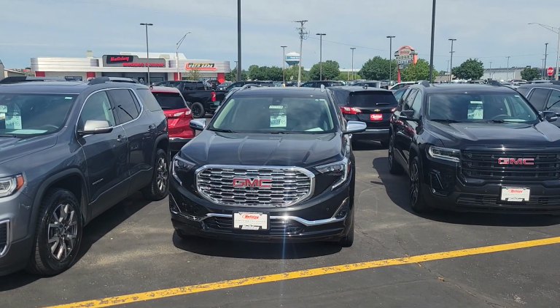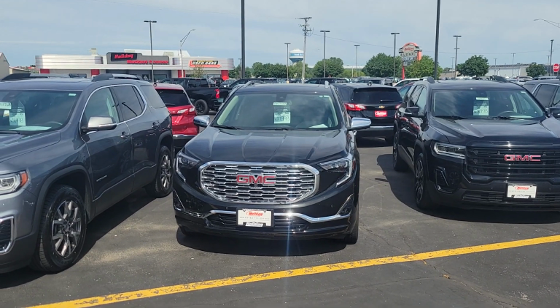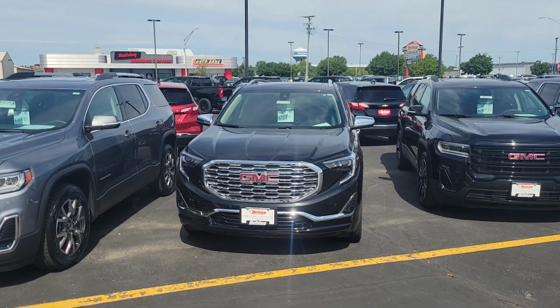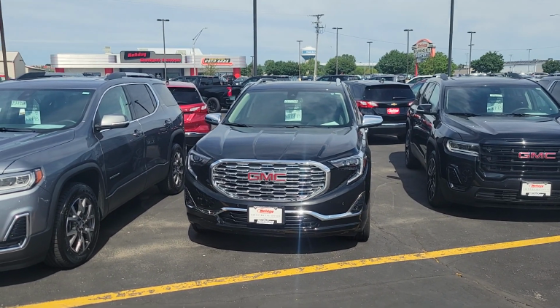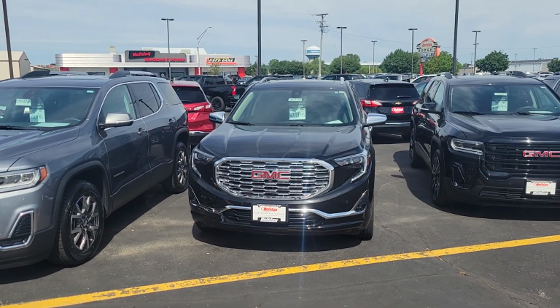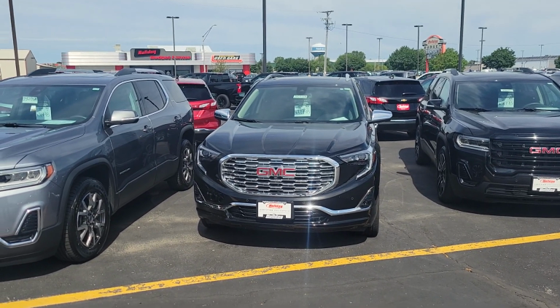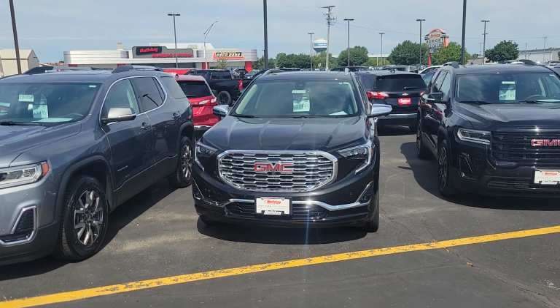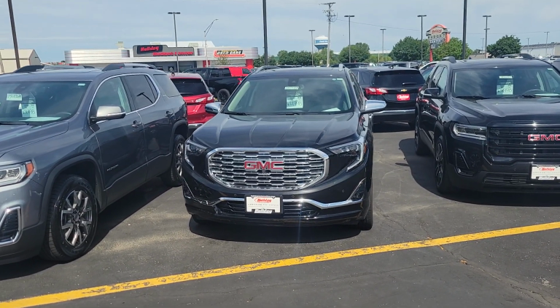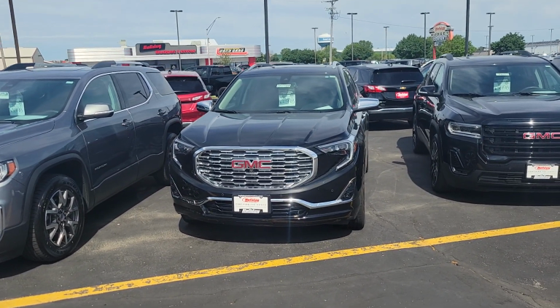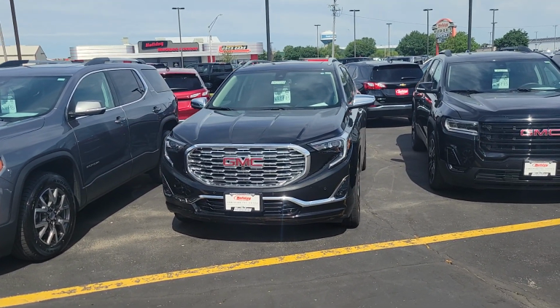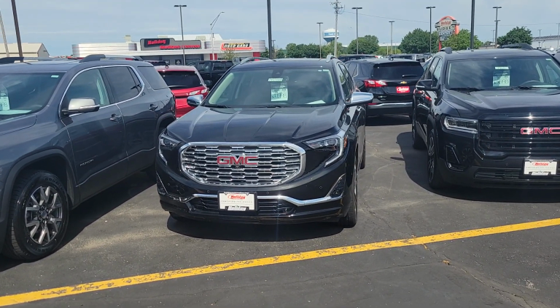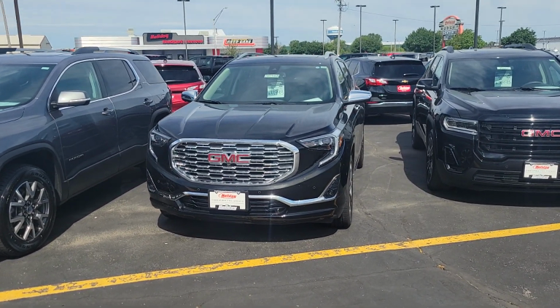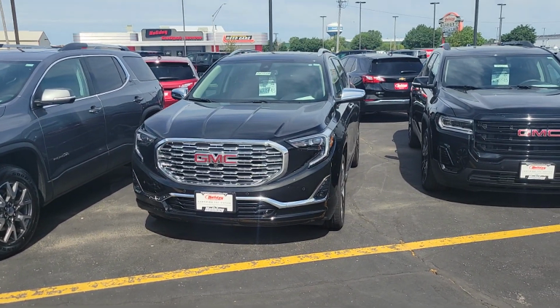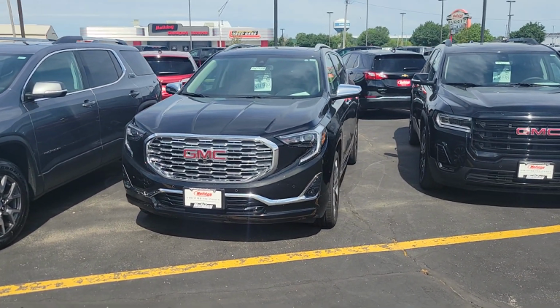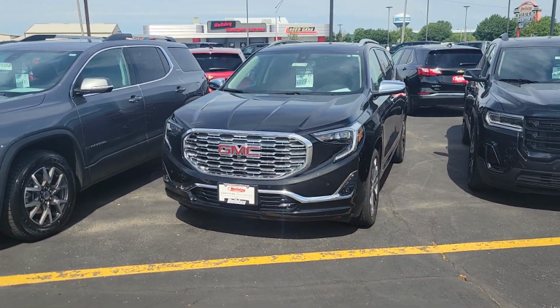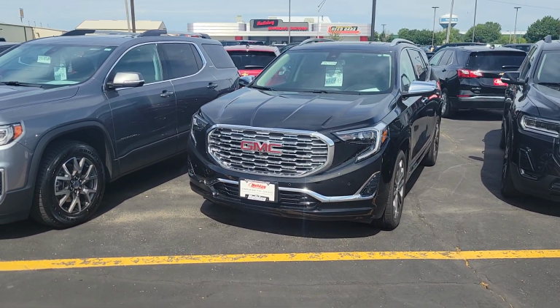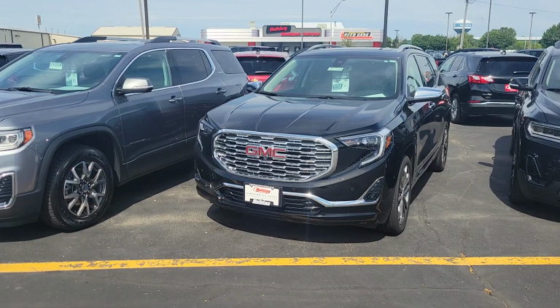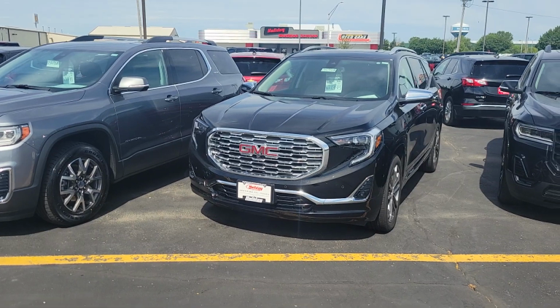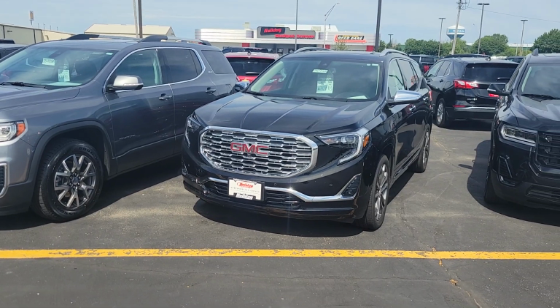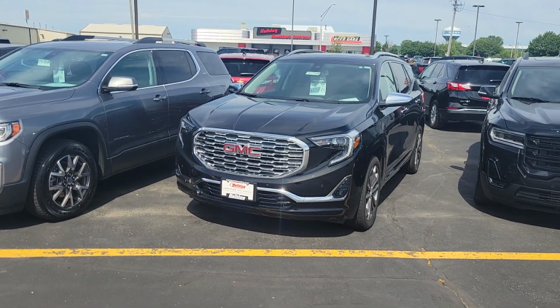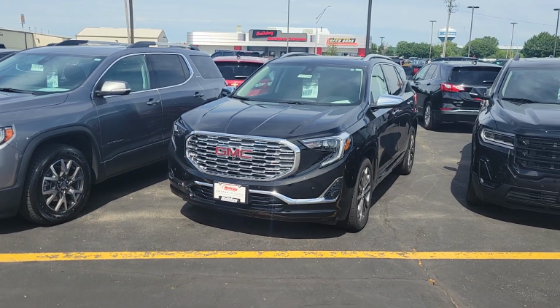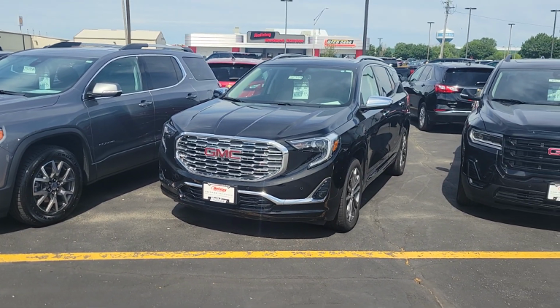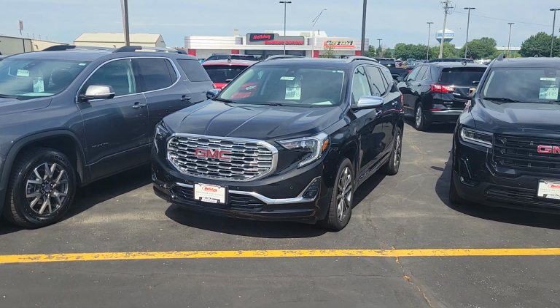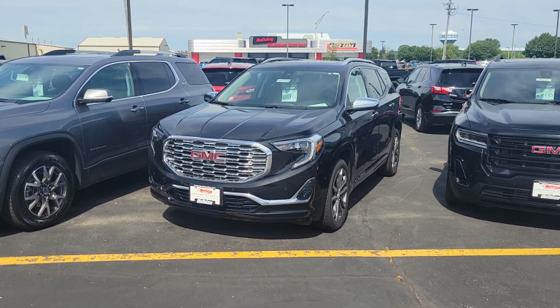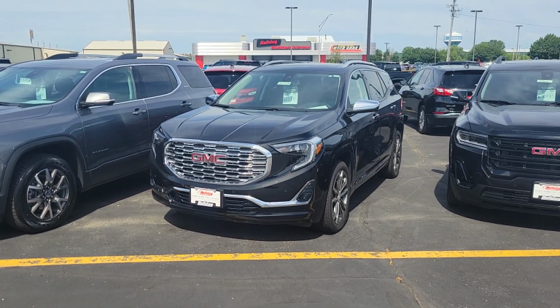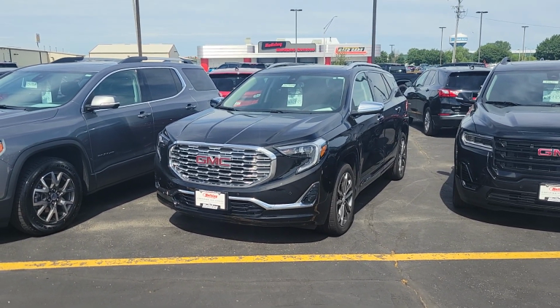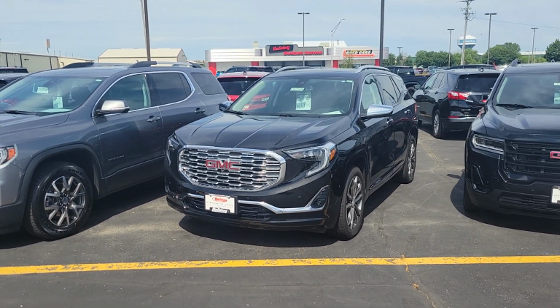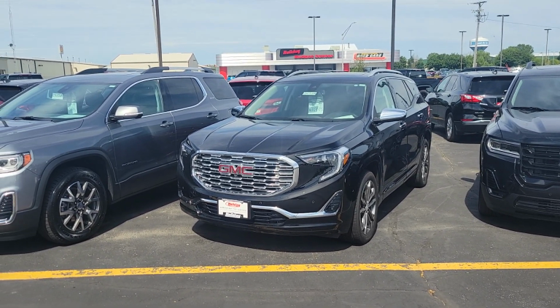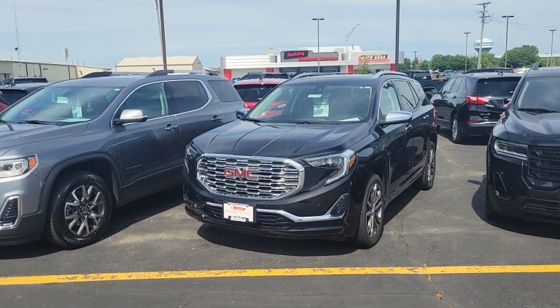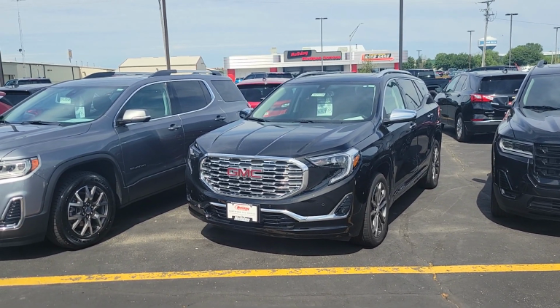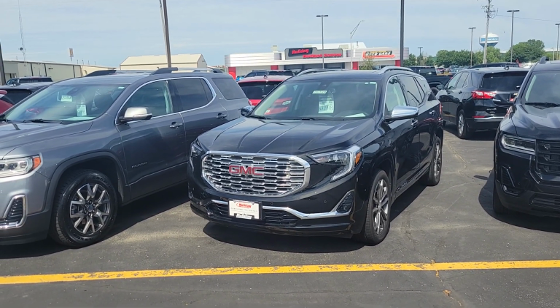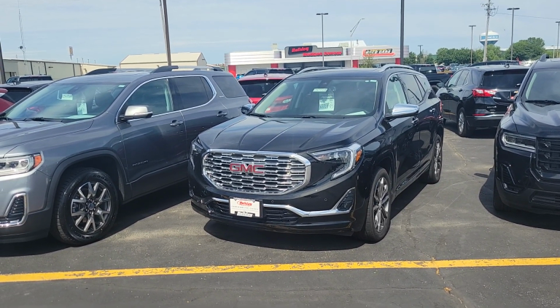Good morning Tony! Joe Gruzzi here at Holiday GM in Fond du Lac, Wisconsin. We're easily located on the corner of 41 and 23.